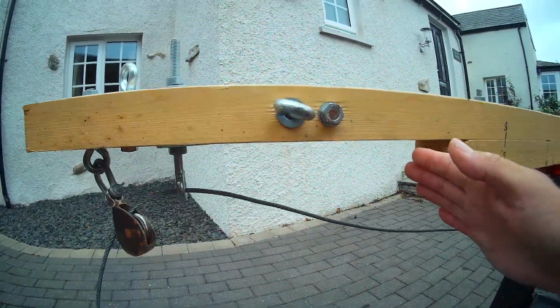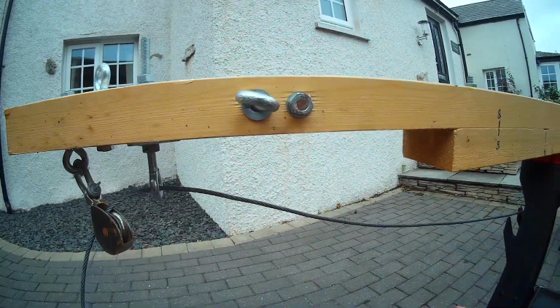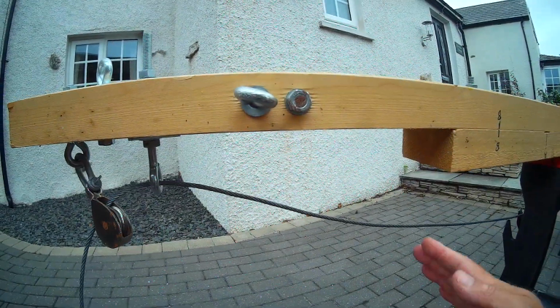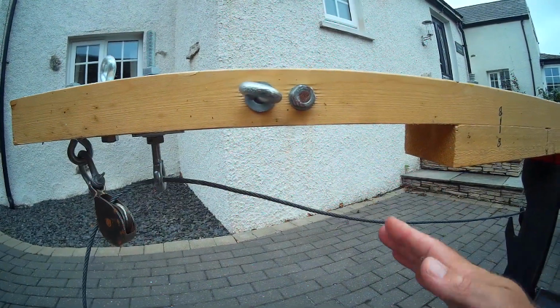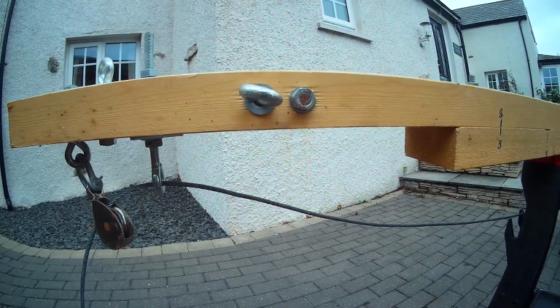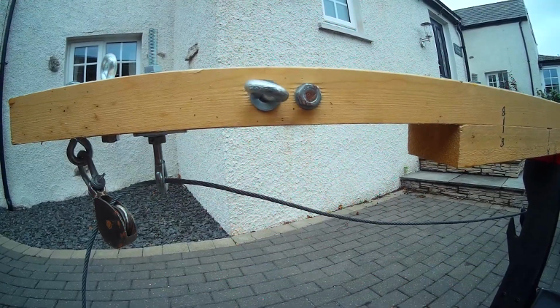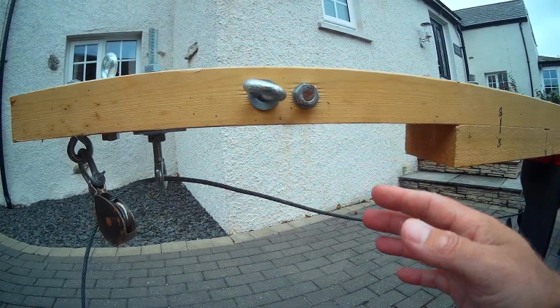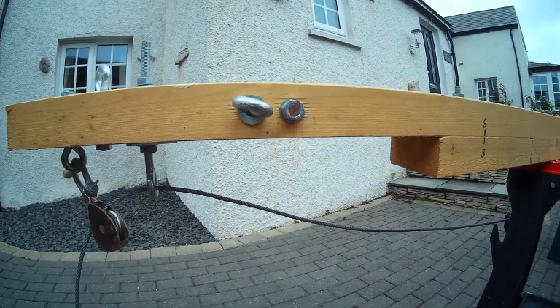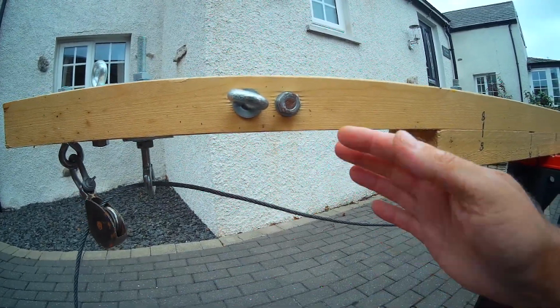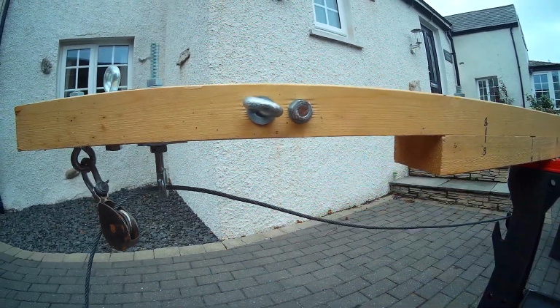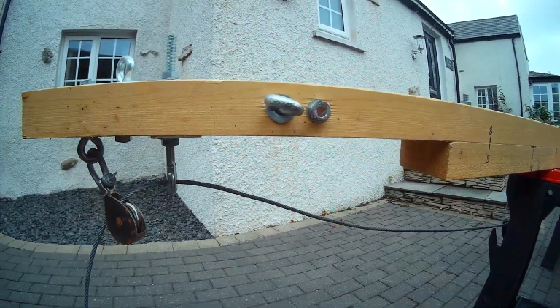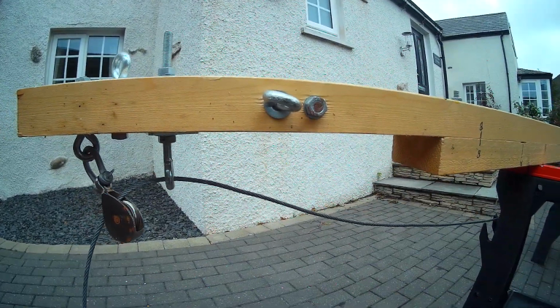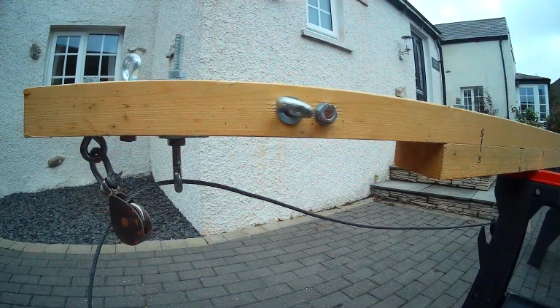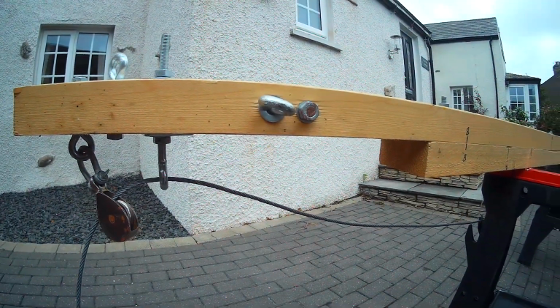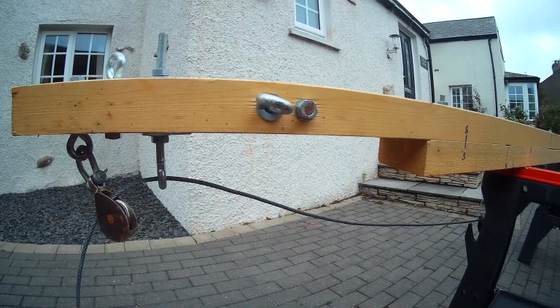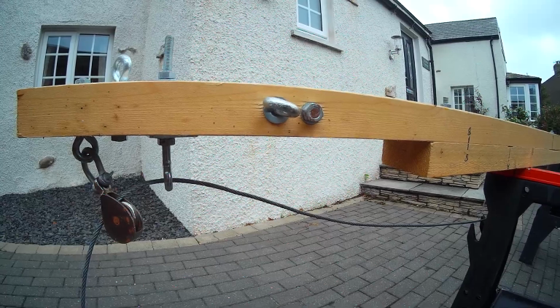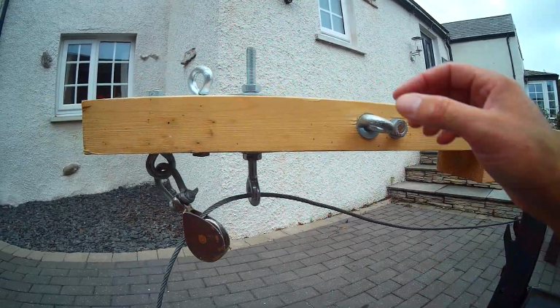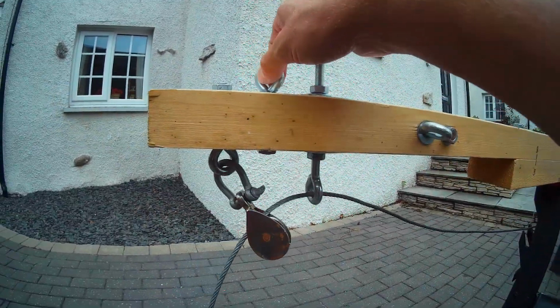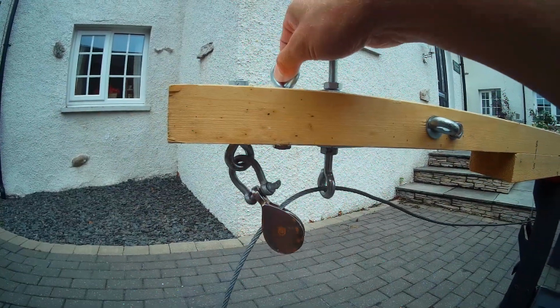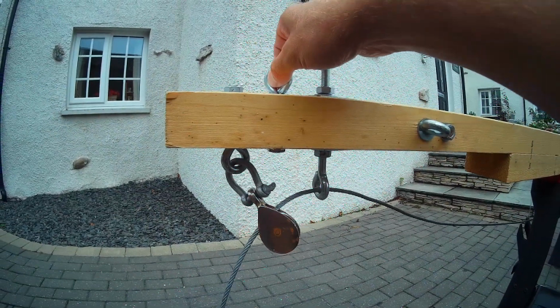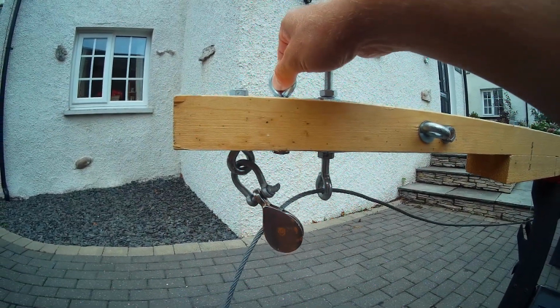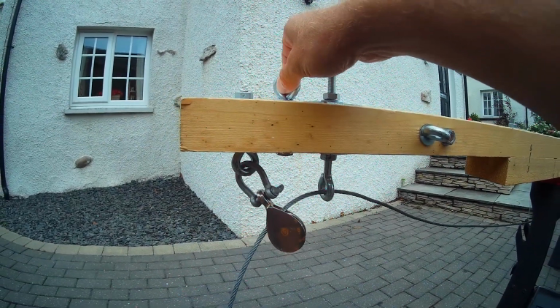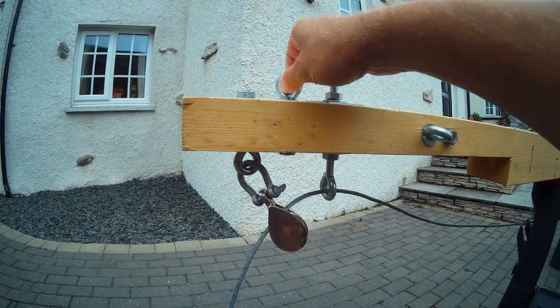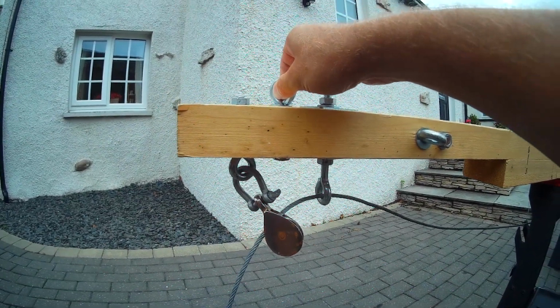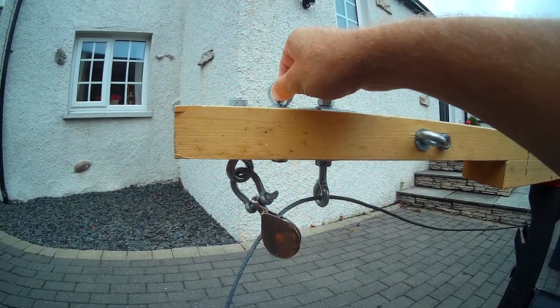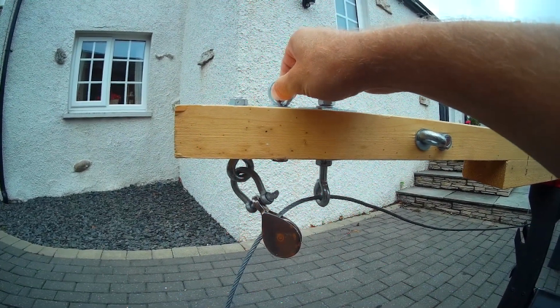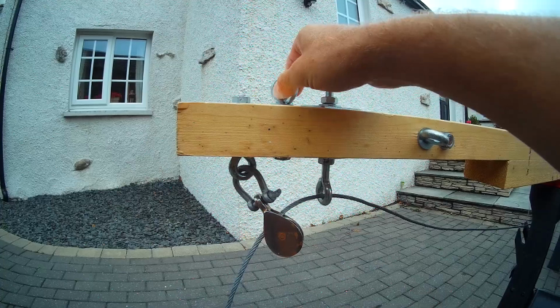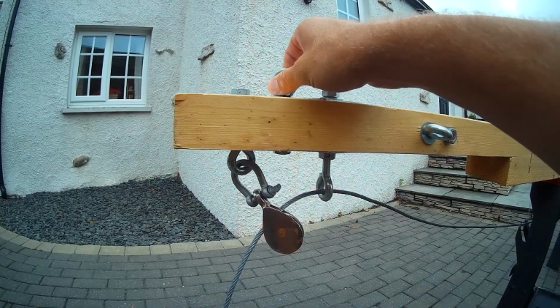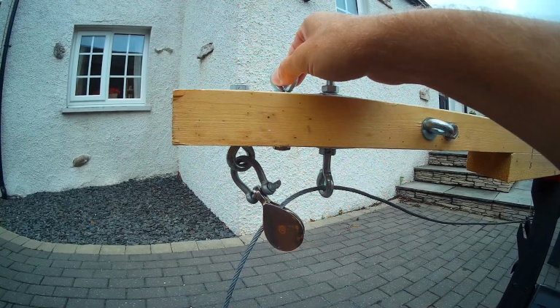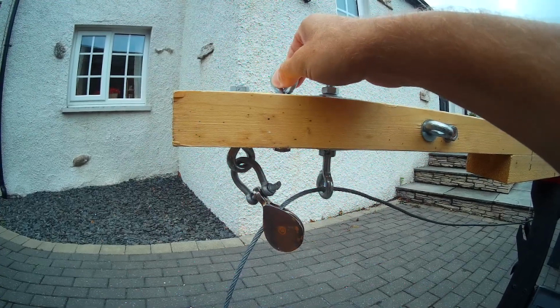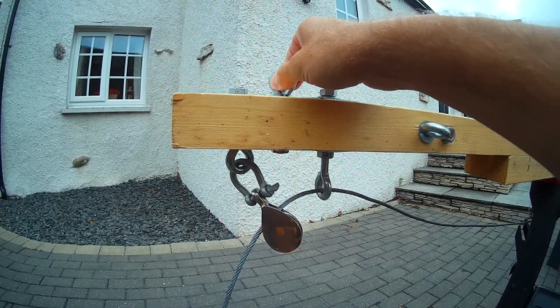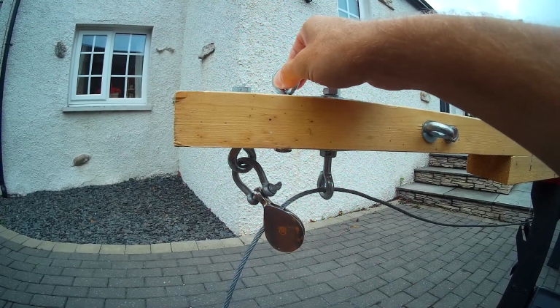So the pushpit — I should say pulpit — was about here. And on this eye here I connected the genoa halyard onto that end there.